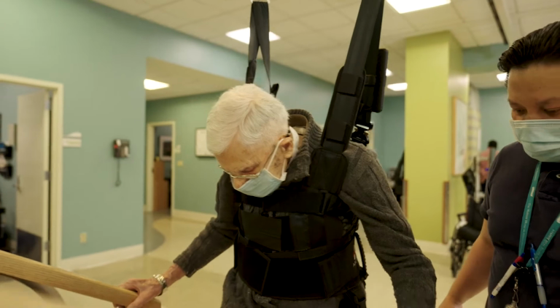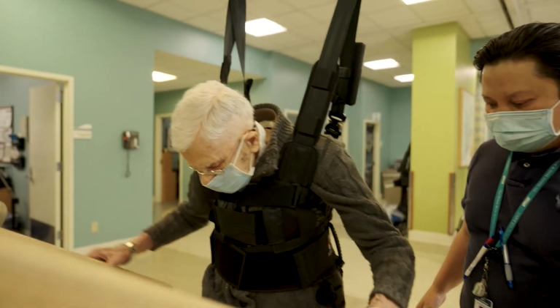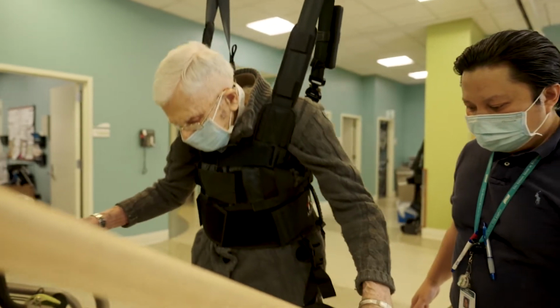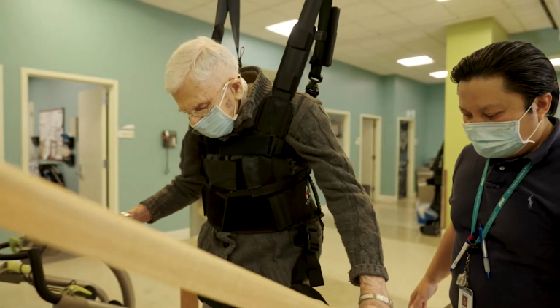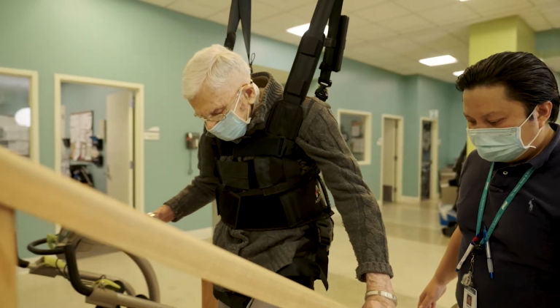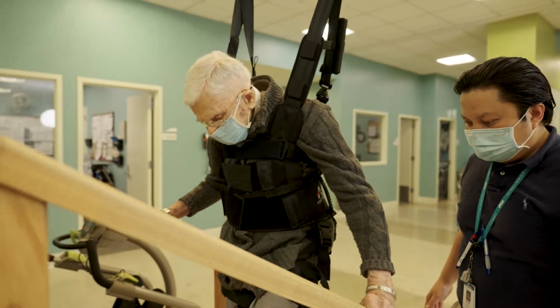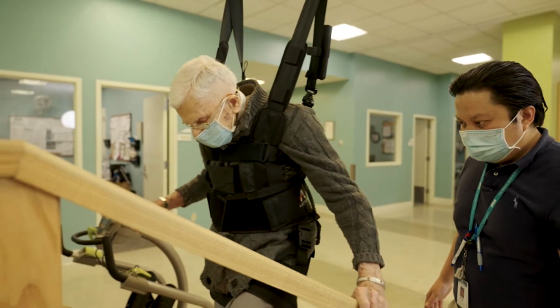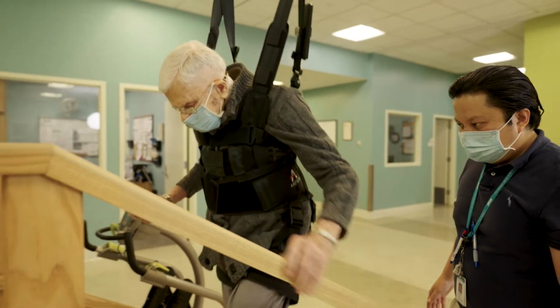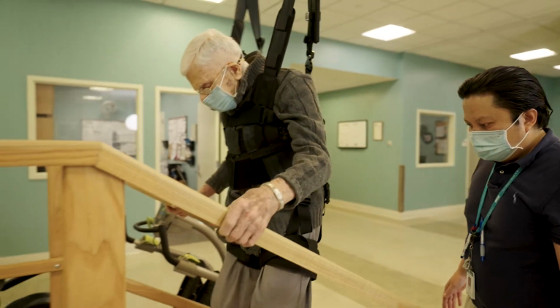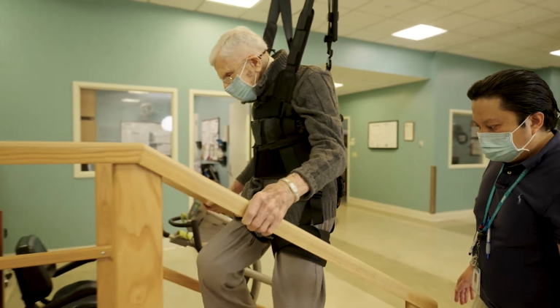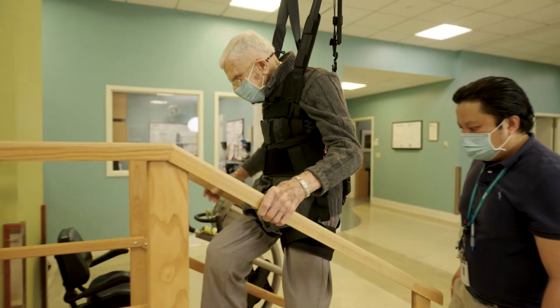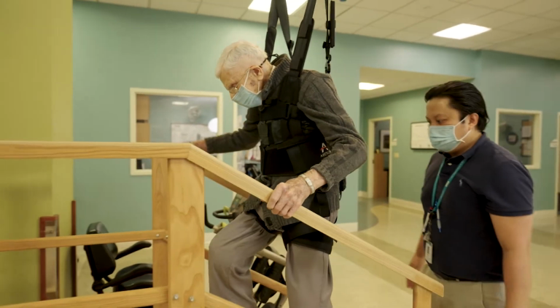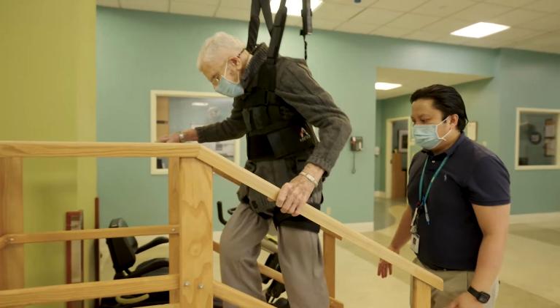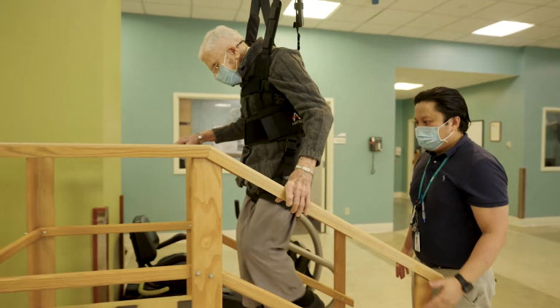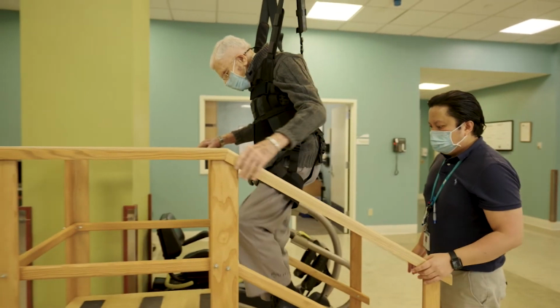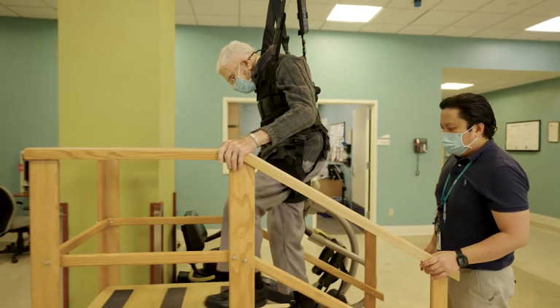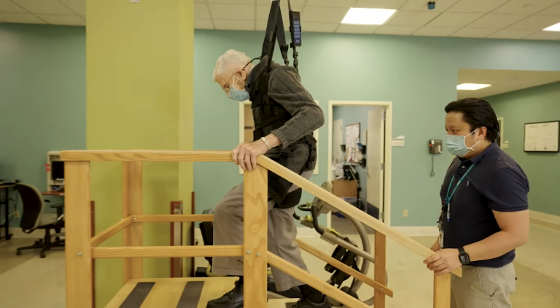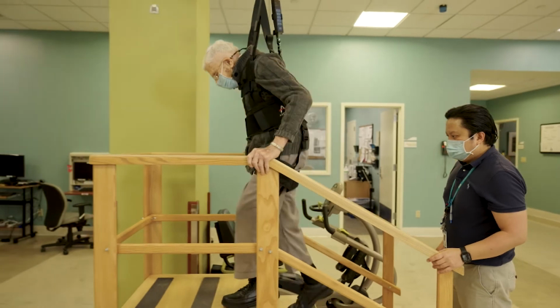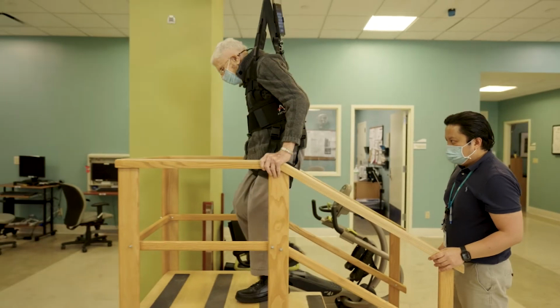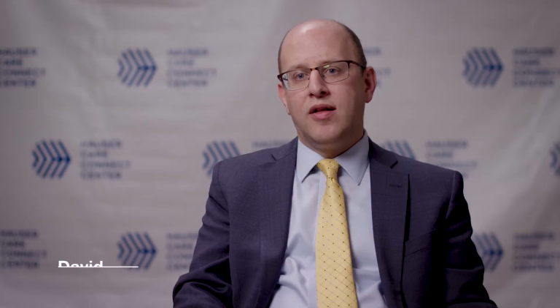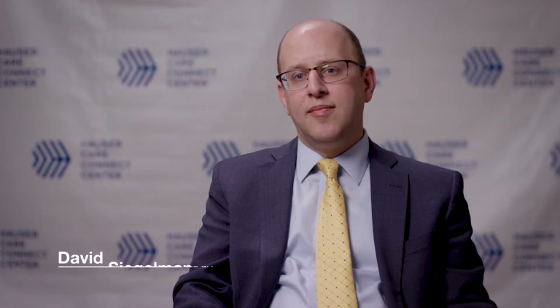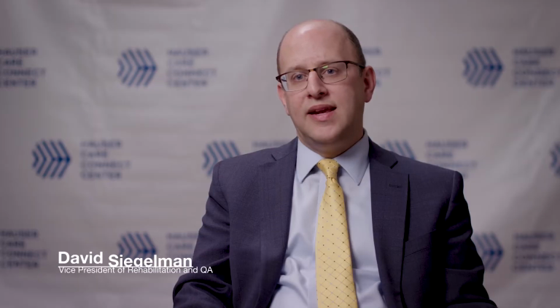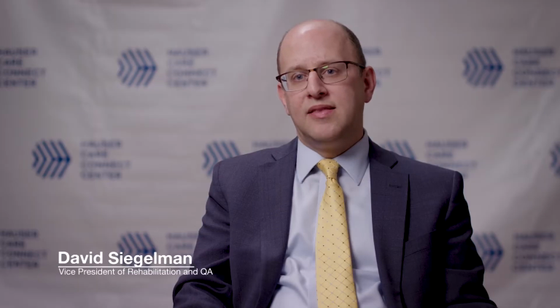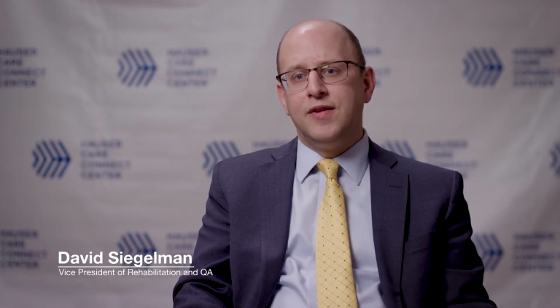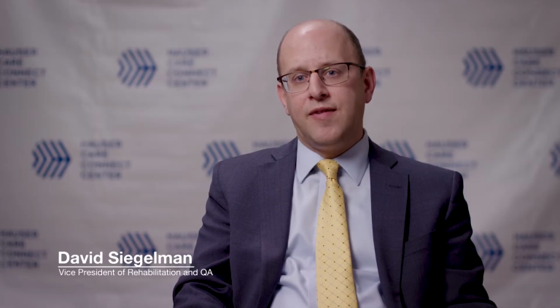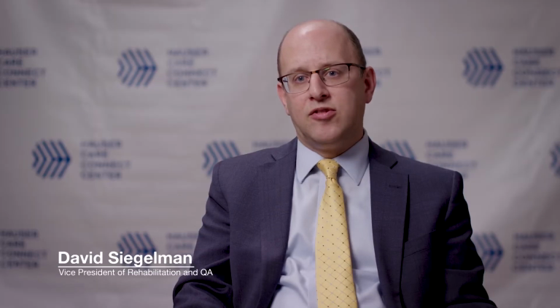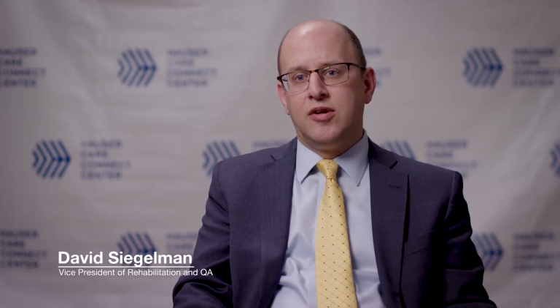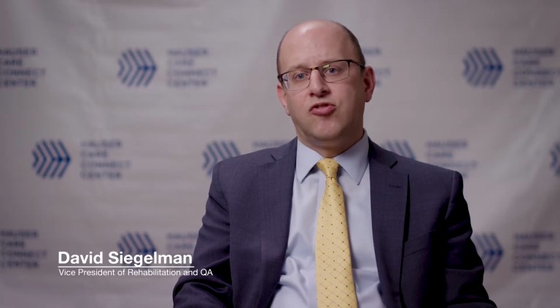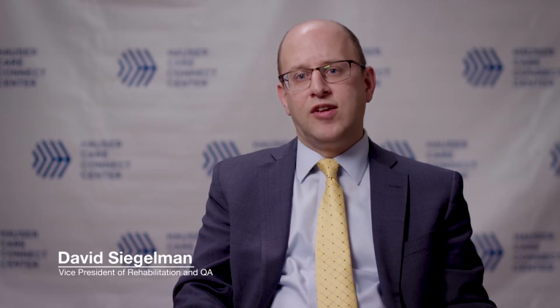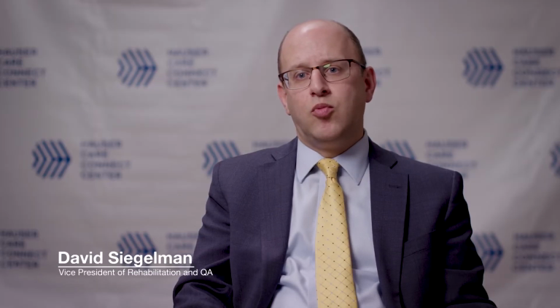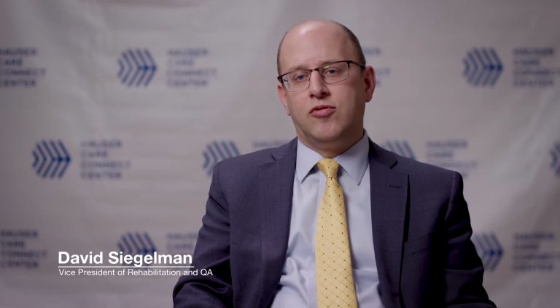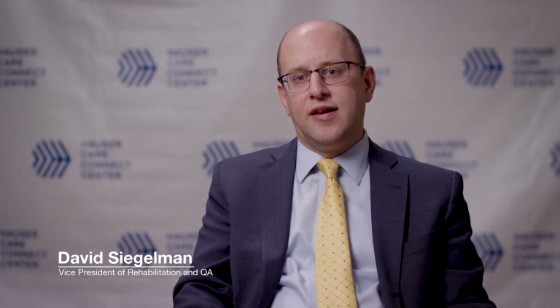The Zero-G allows us to get patients up walking, test their balance, and have them do stairs, while eliminating the fear factor associated with those tasks.